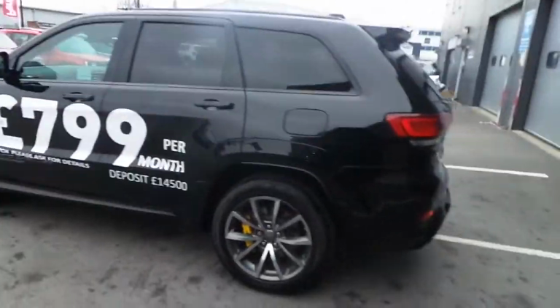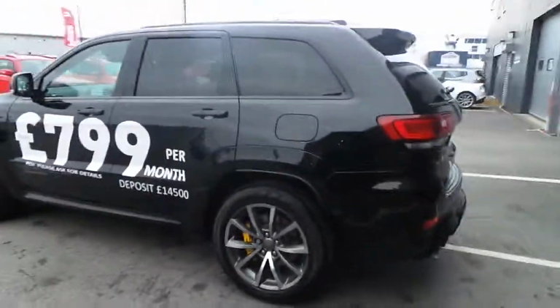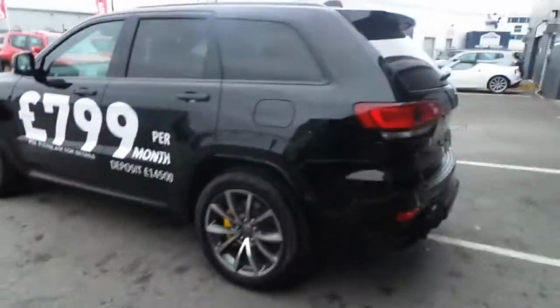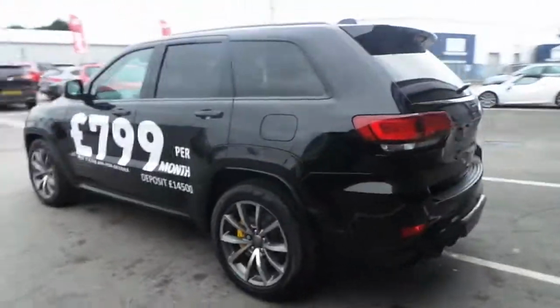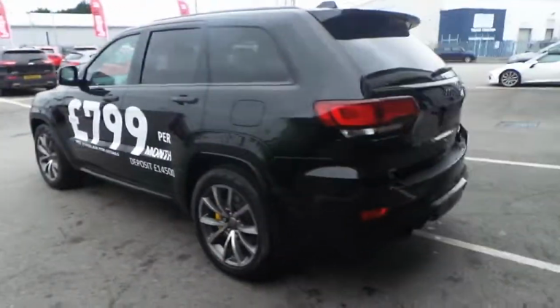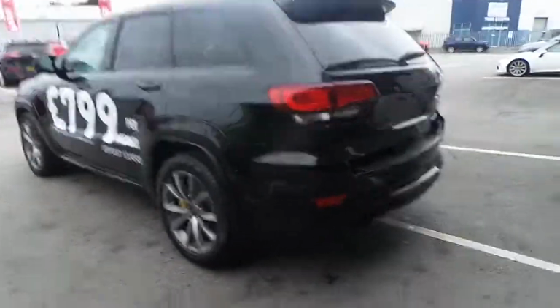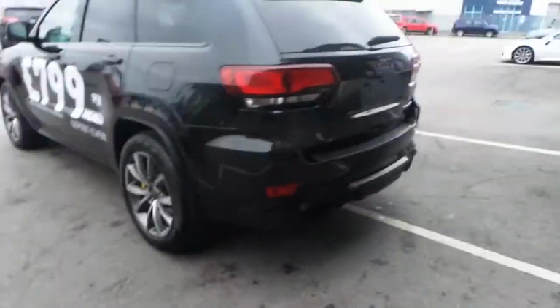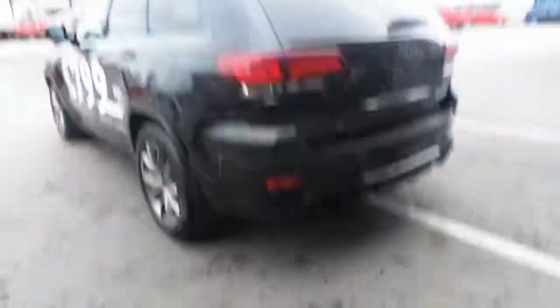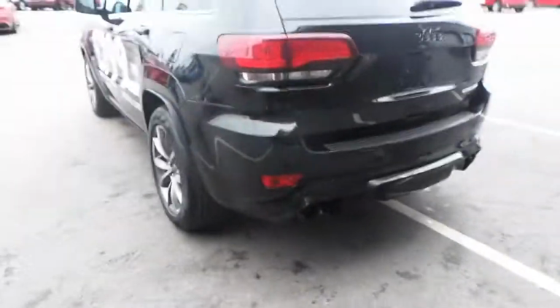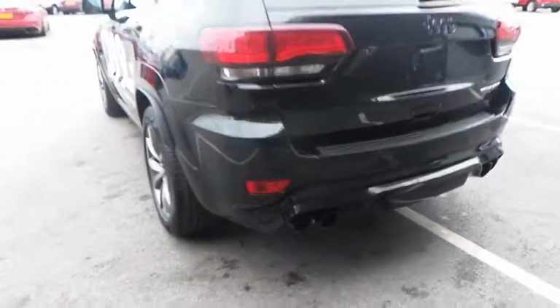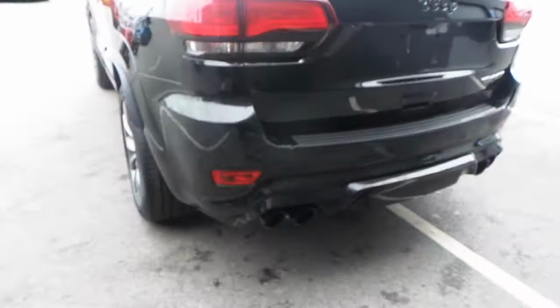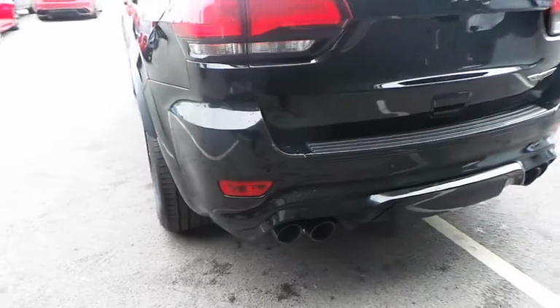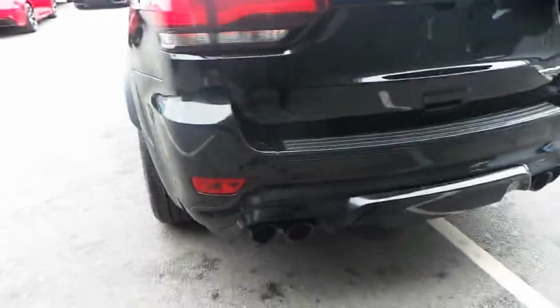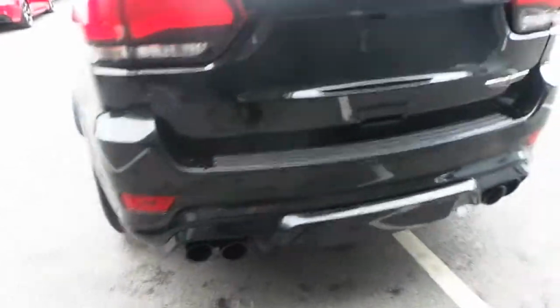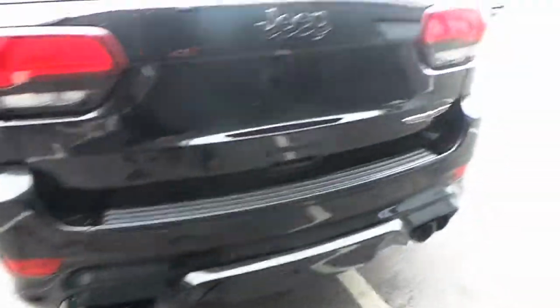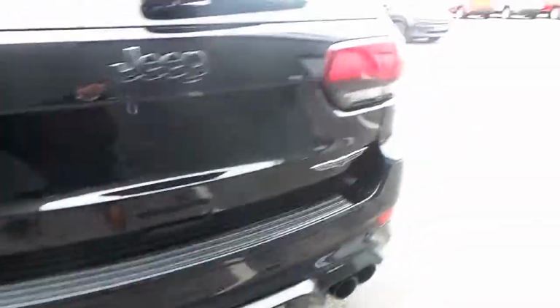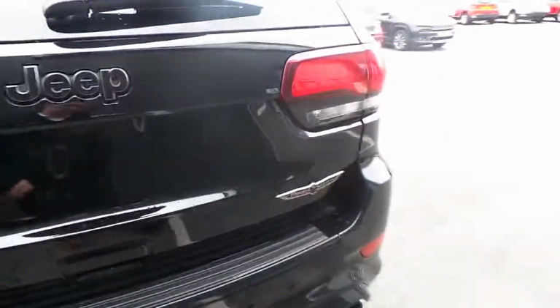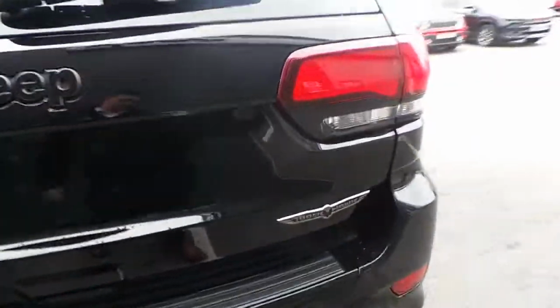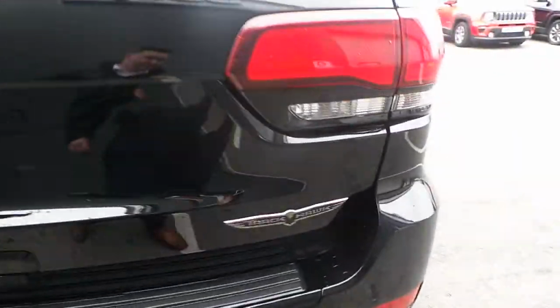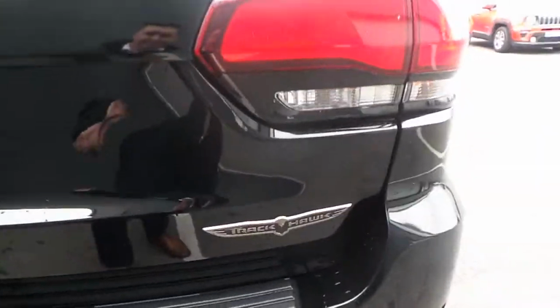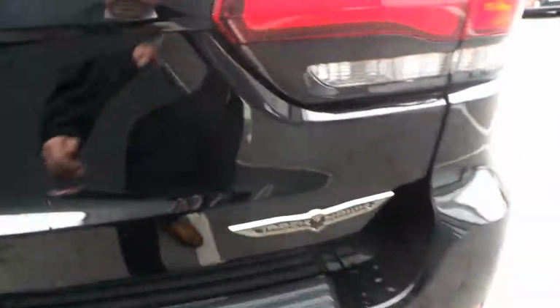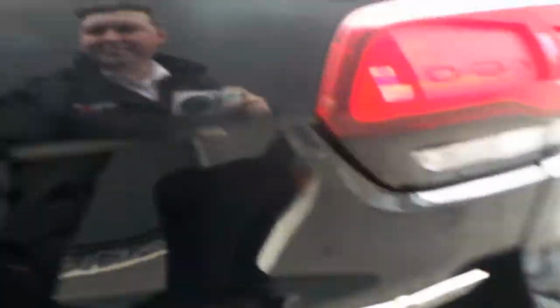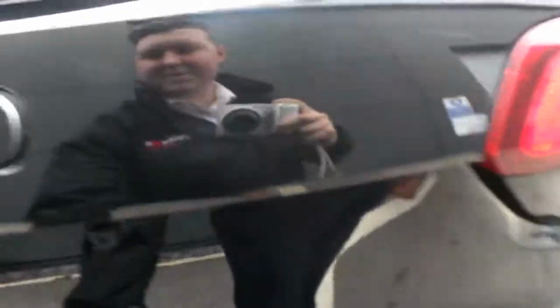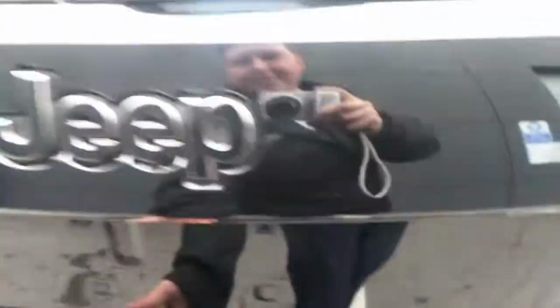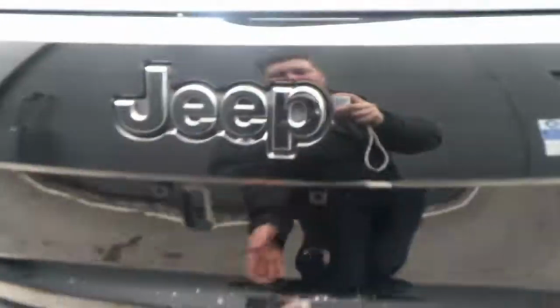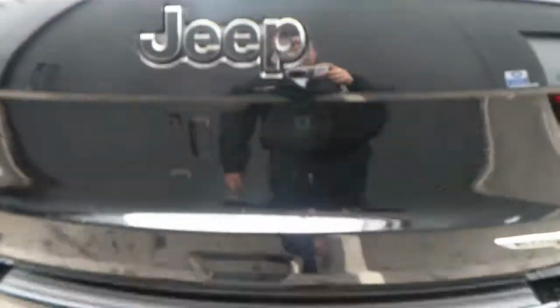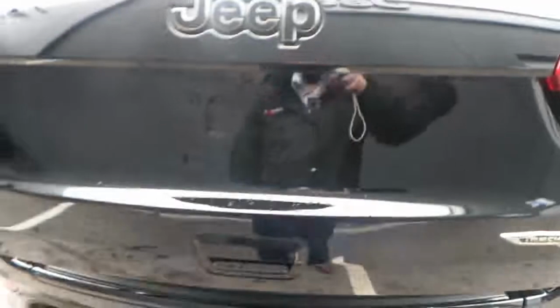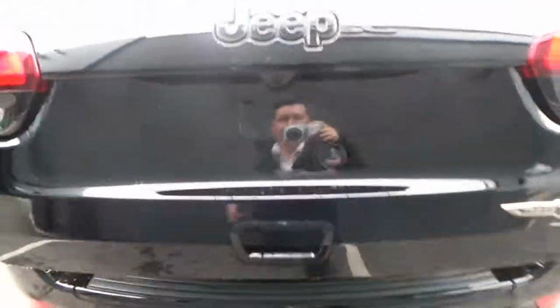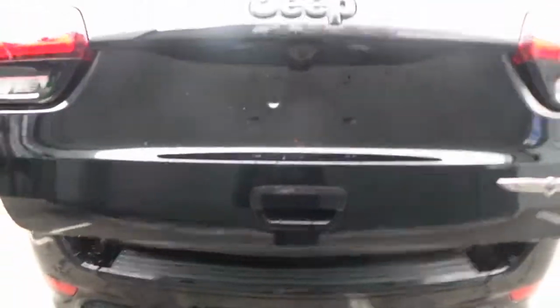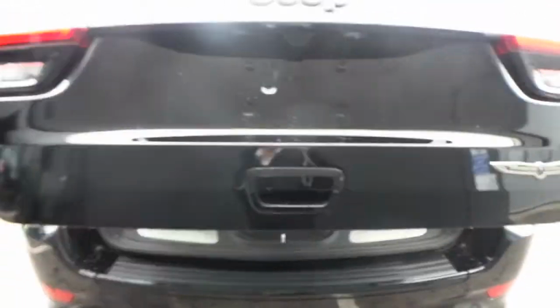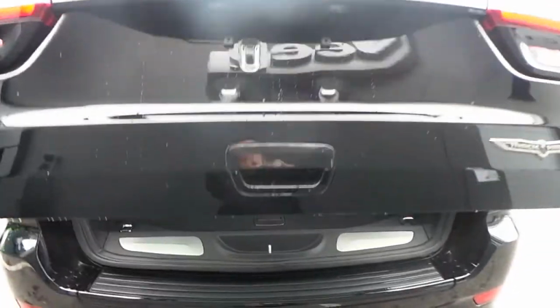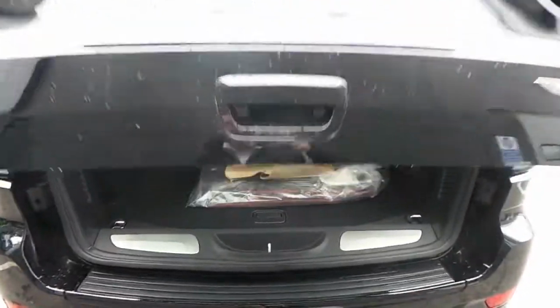Finished off in black, with your quad exhaust, Trackhawk badging, and a power assisted tailgate.